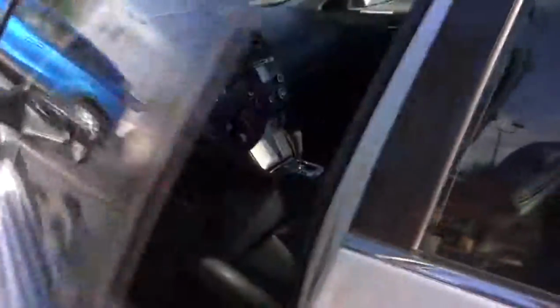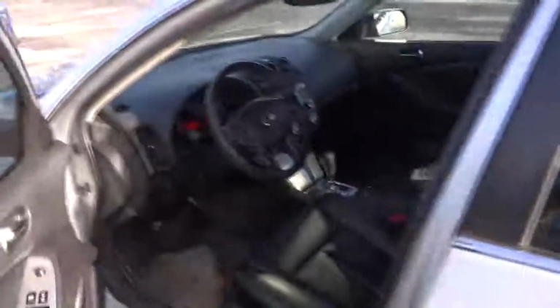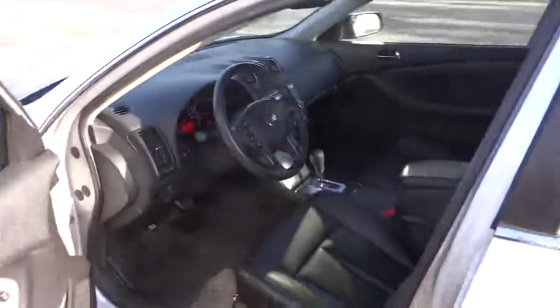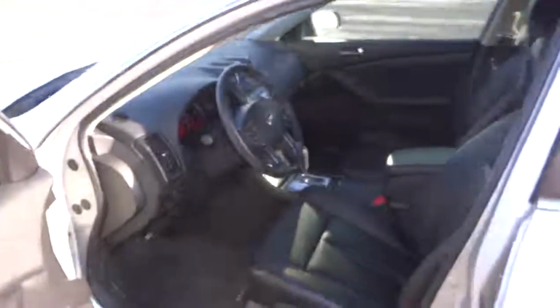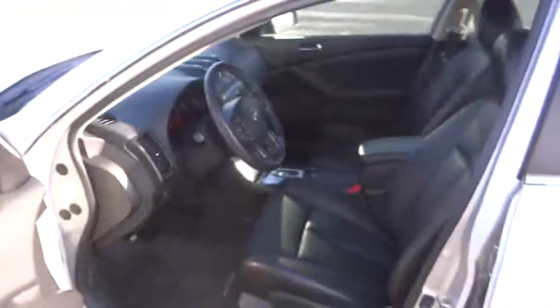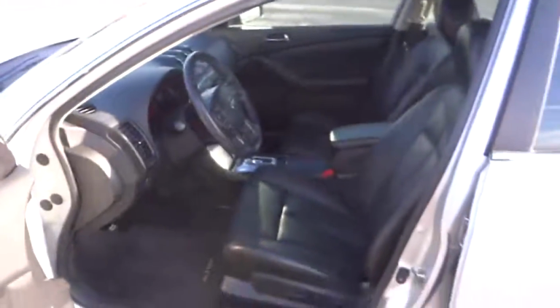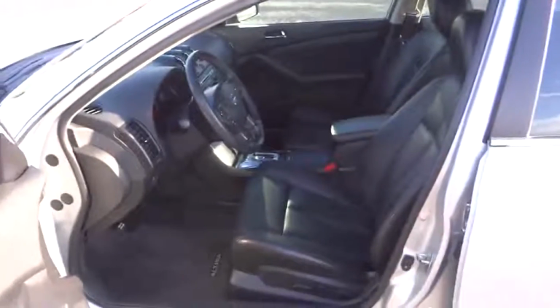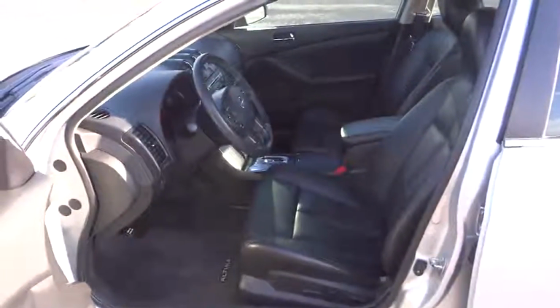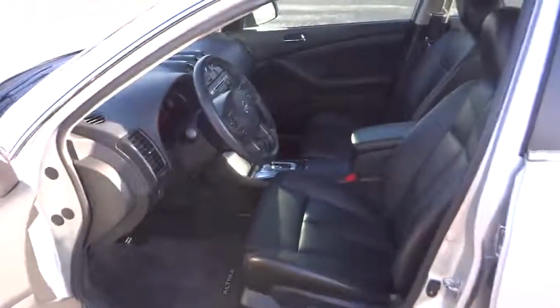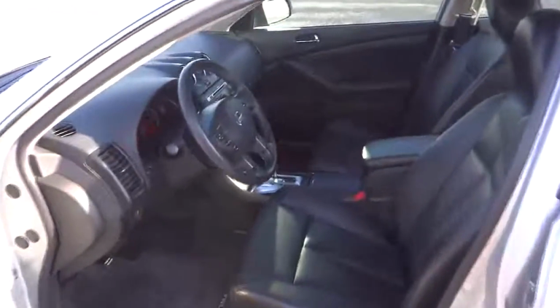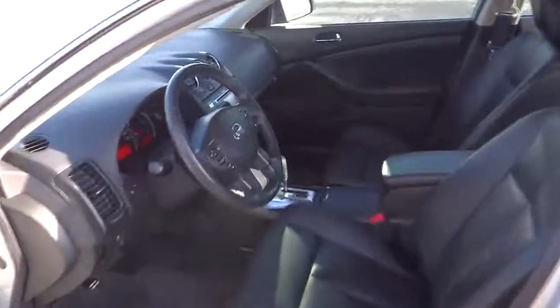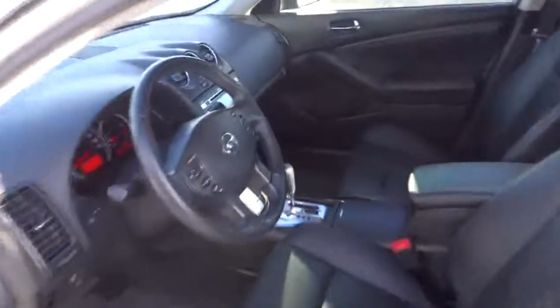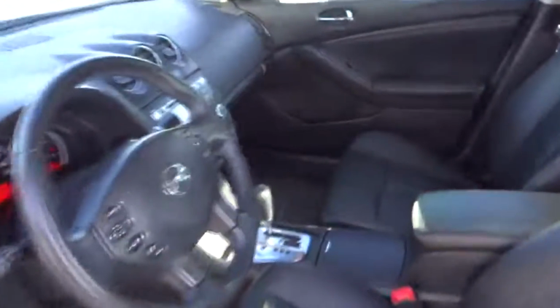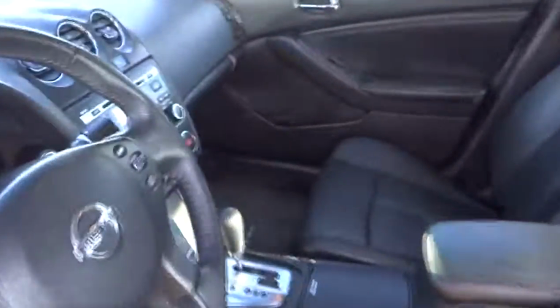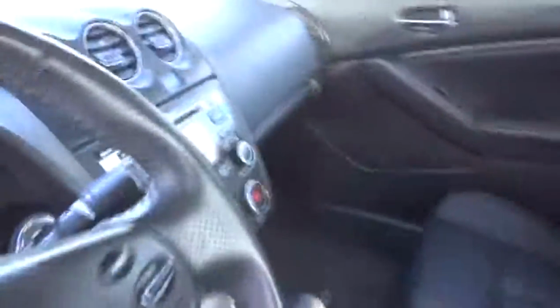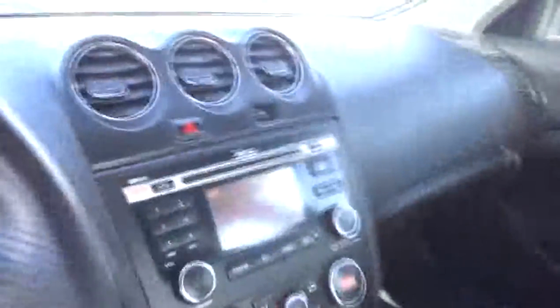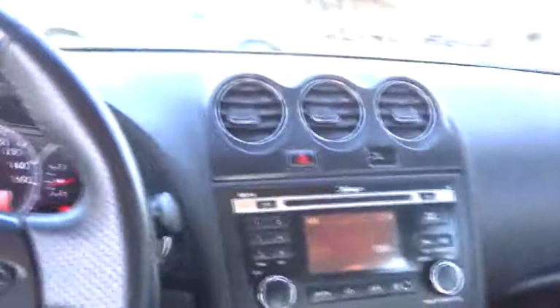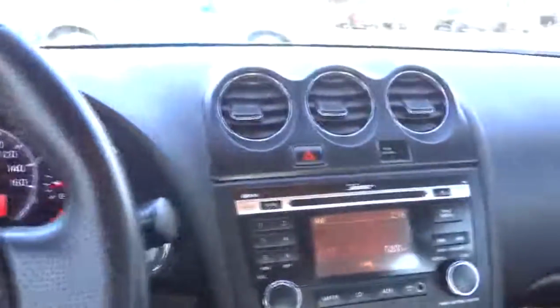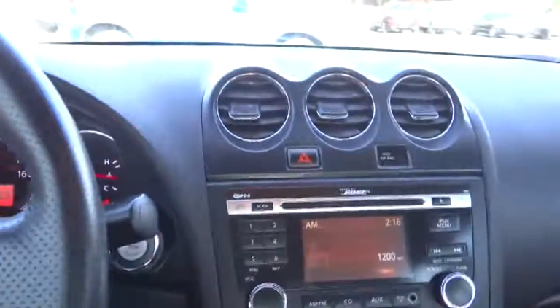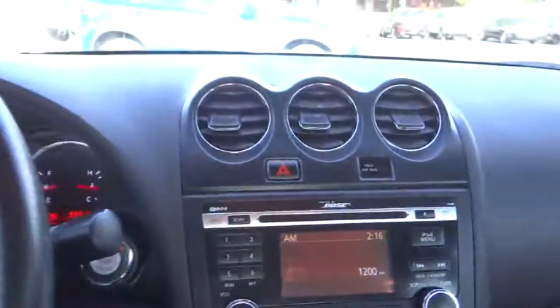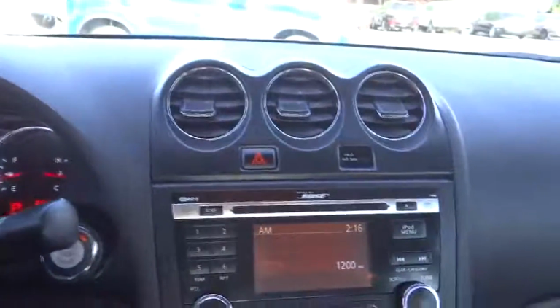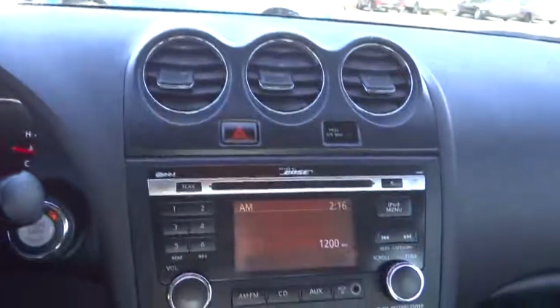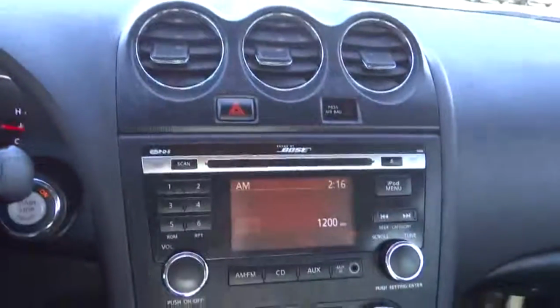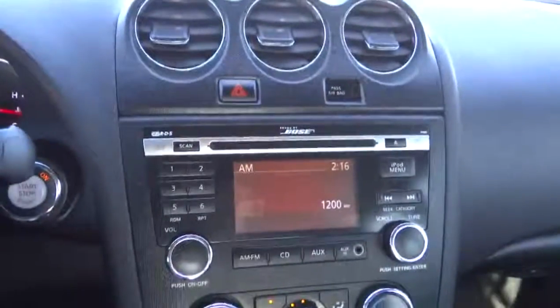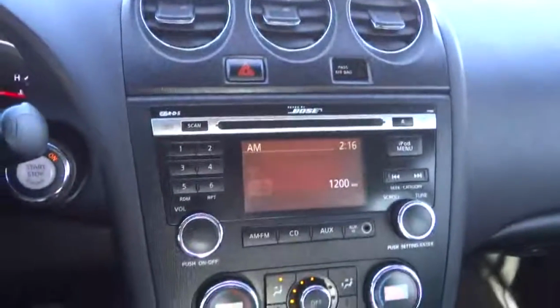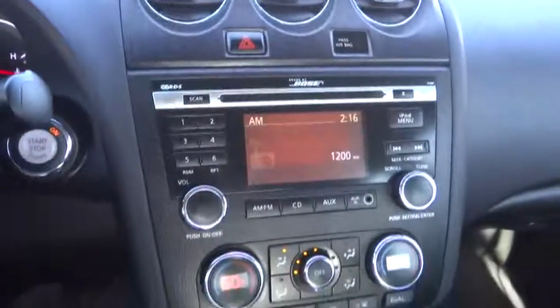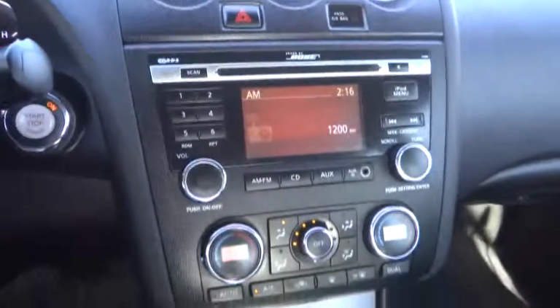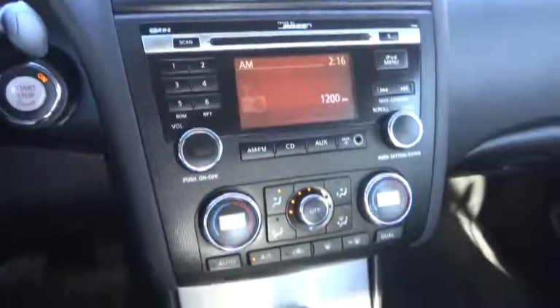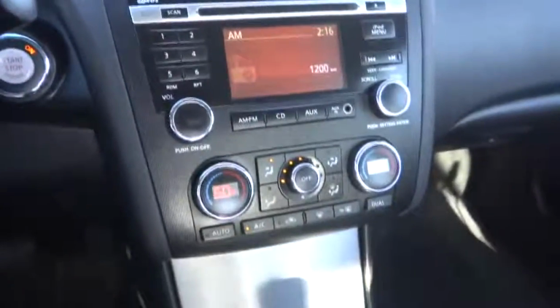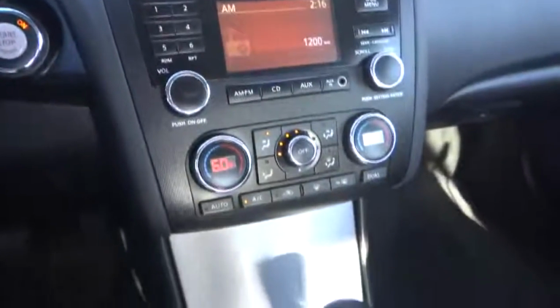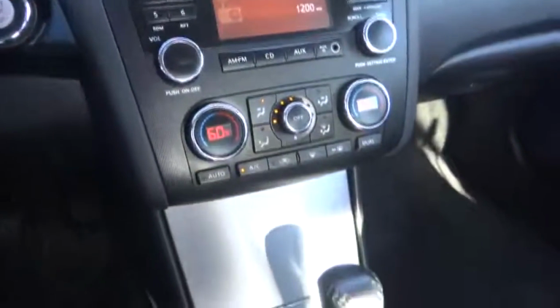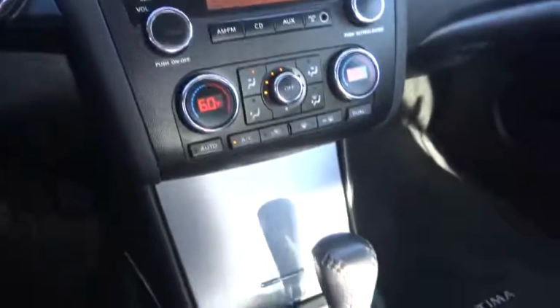FWD. AM-FM stereo radio. Power door locks. Bucket seats. Power windows. CD player. Trip computer. This vehicle is Carfax certified one owner and qualifies for Carfax buyback guarantee.